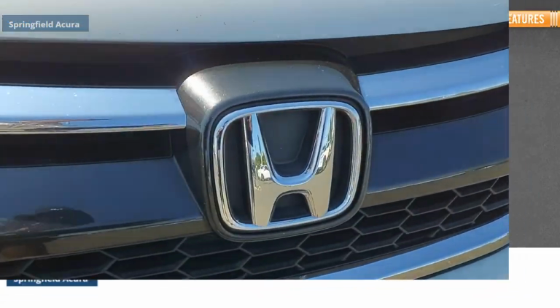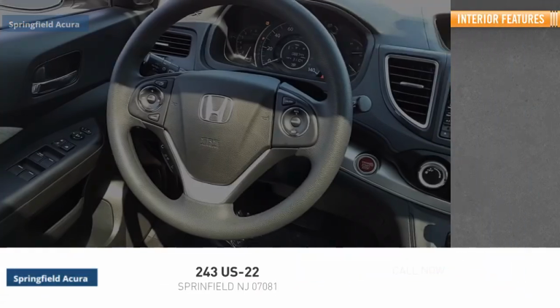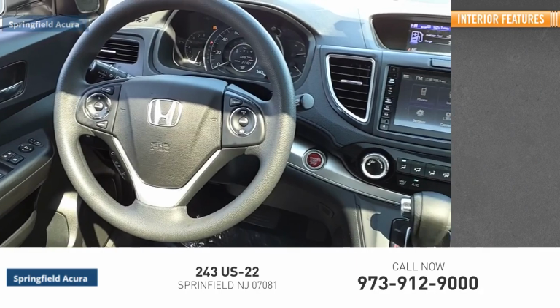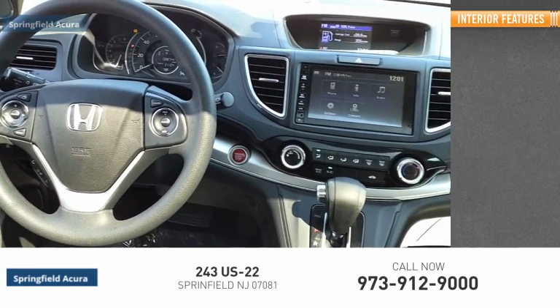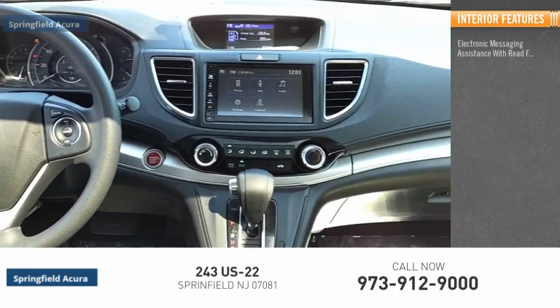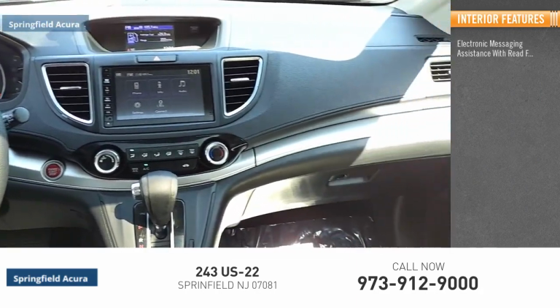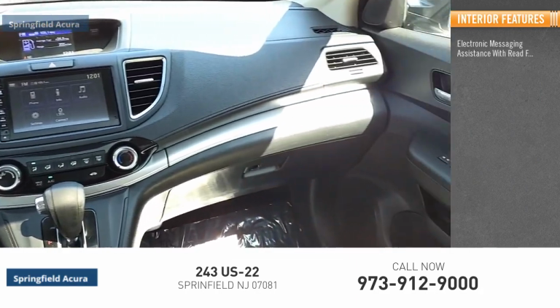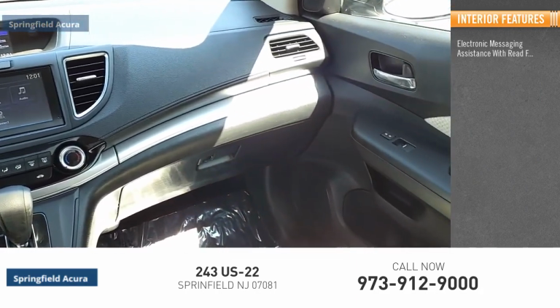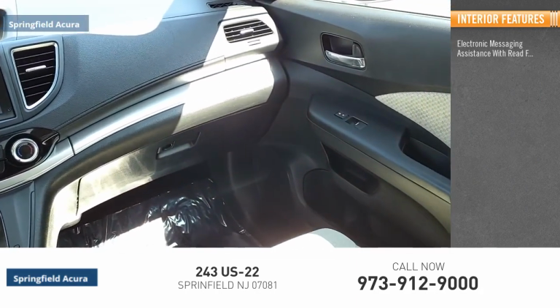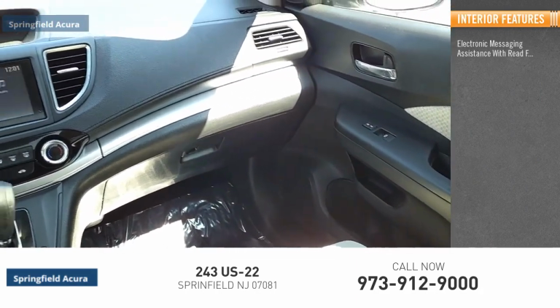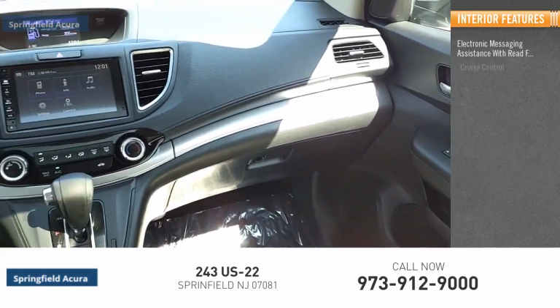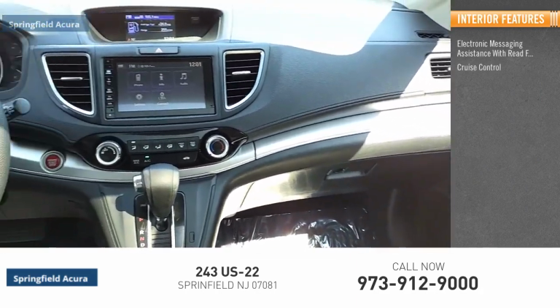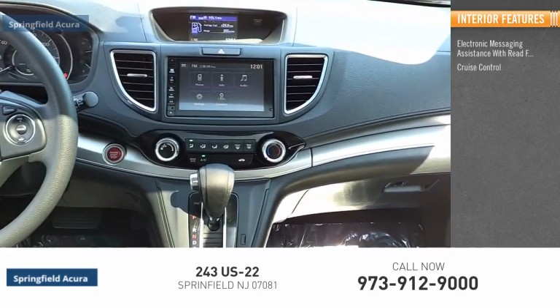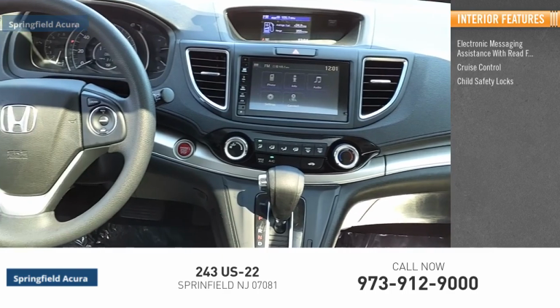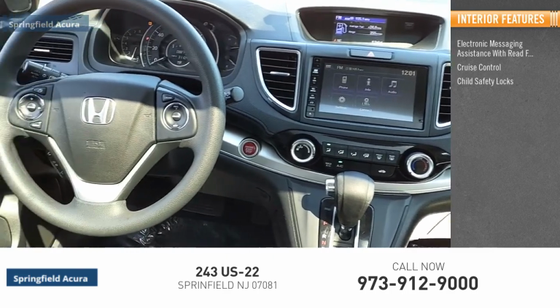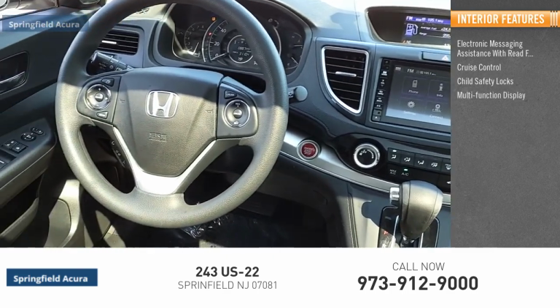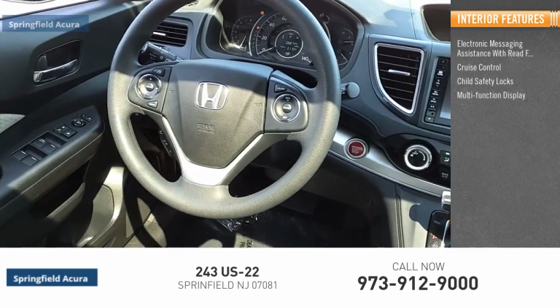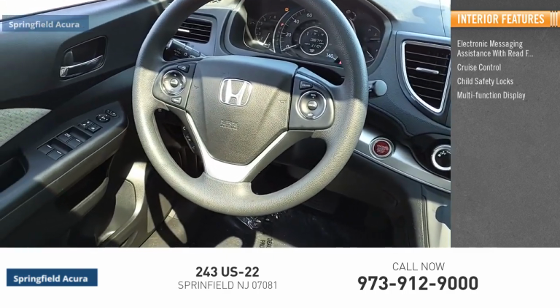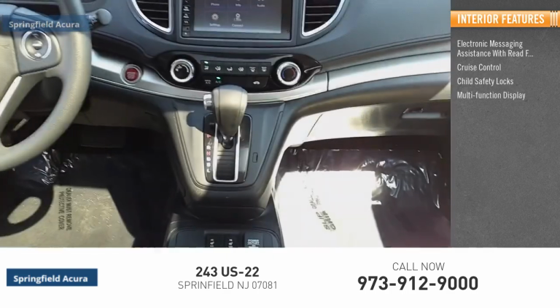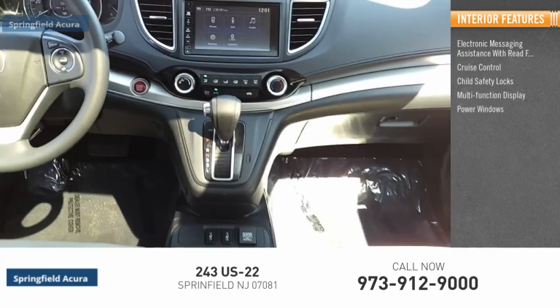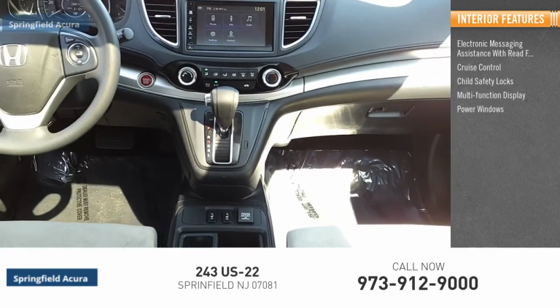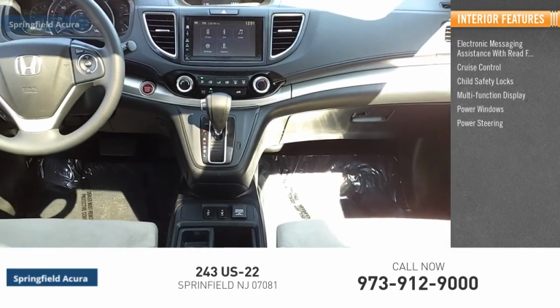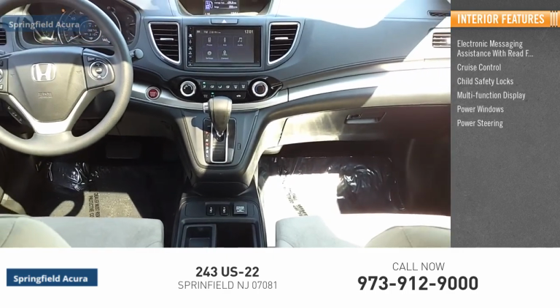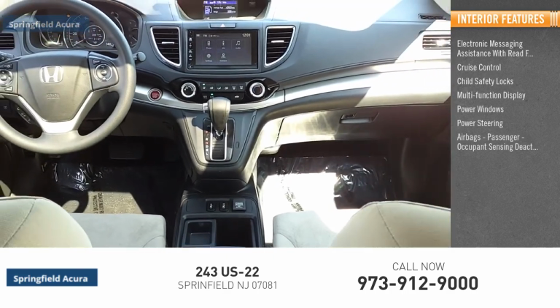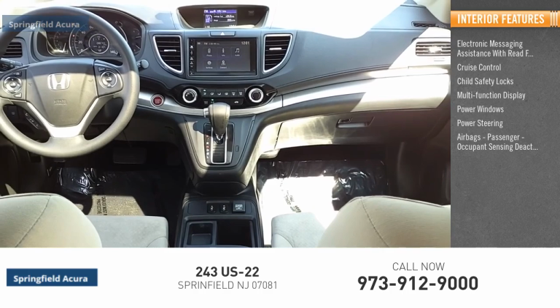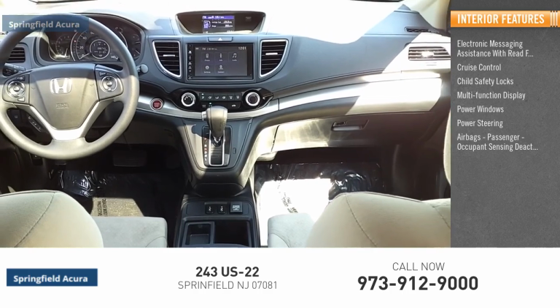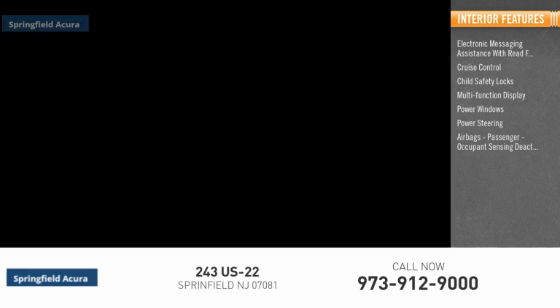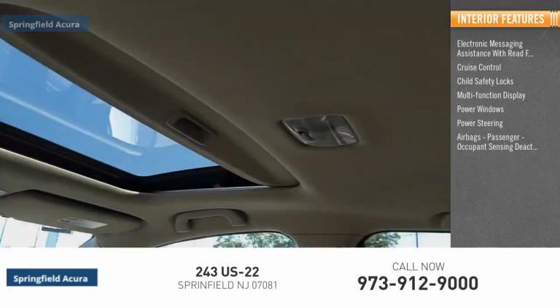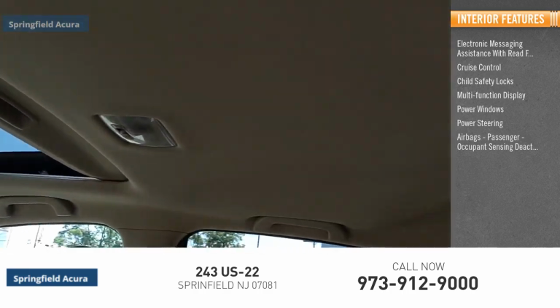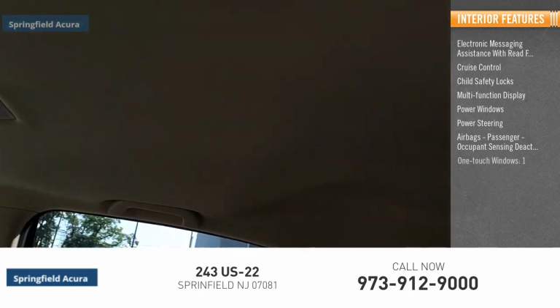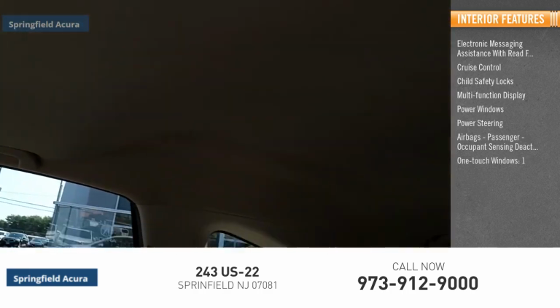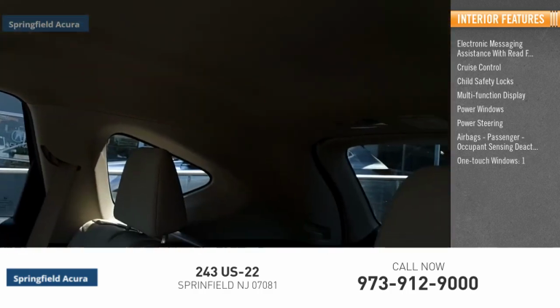Inside you'll find electronic messaging assistance with read function, cruise control, child safety locks, multifunction display, power windows, power steering, airbags, passenger occupant sensing deactivation, and one-touch windows.